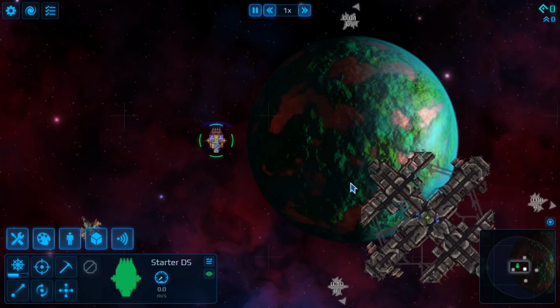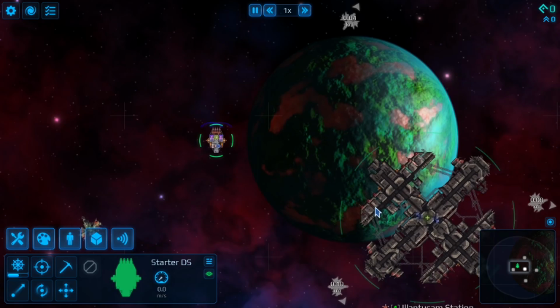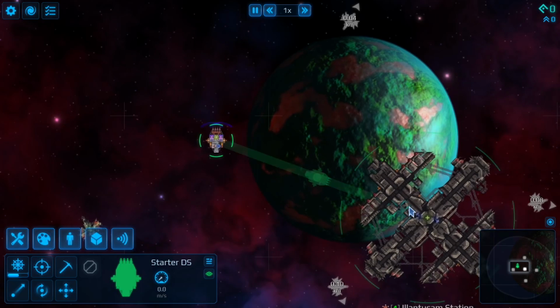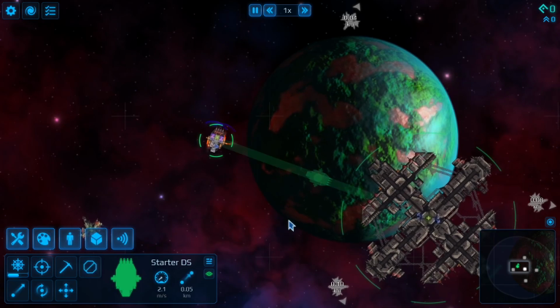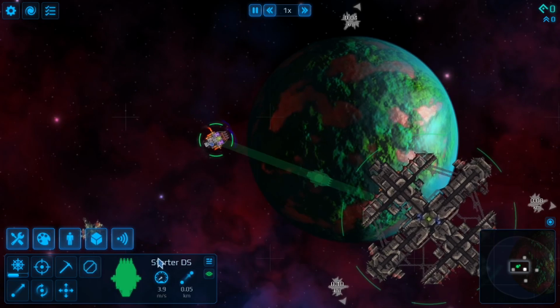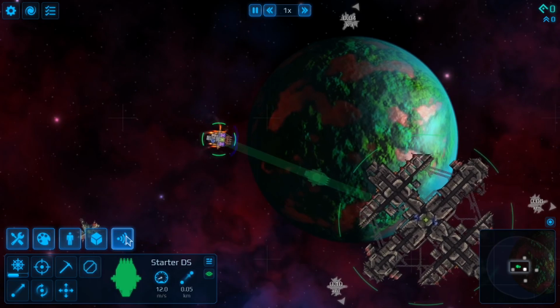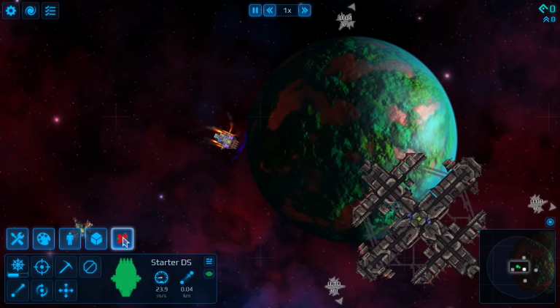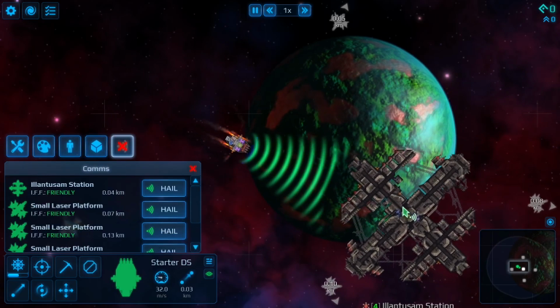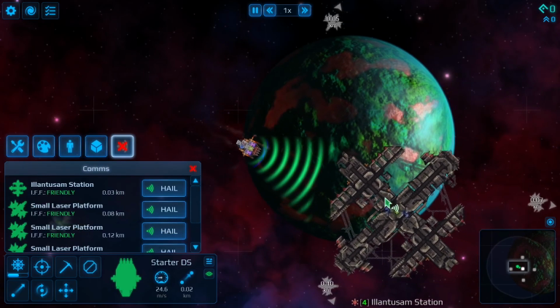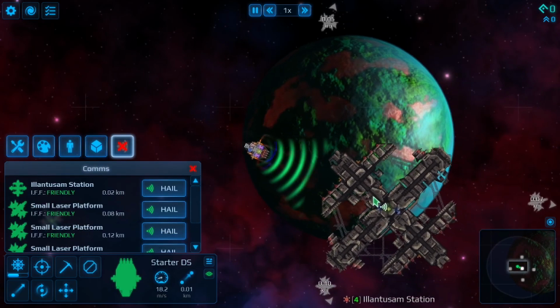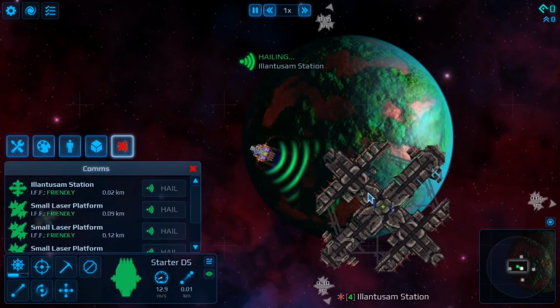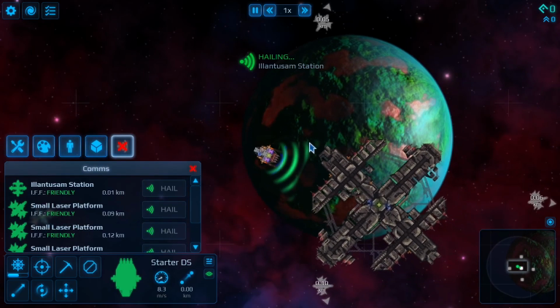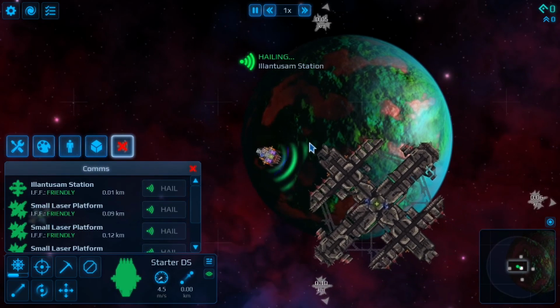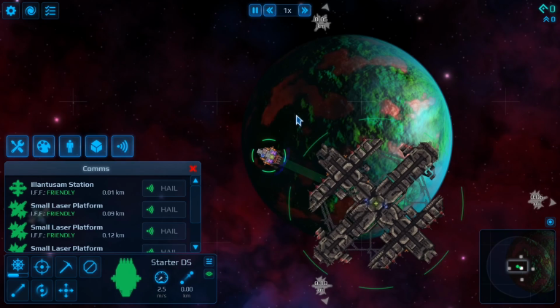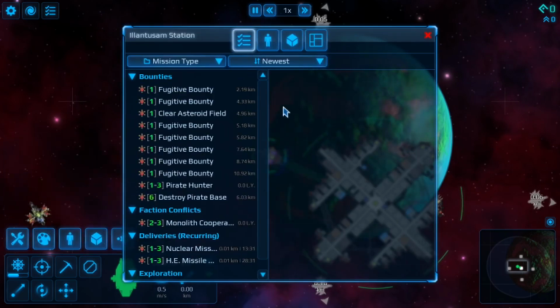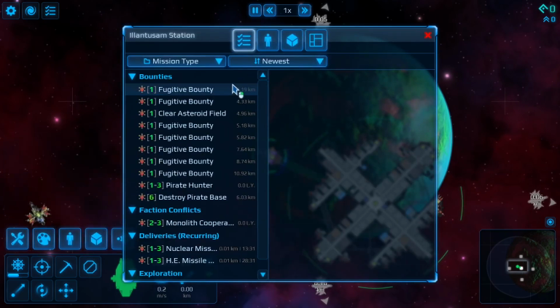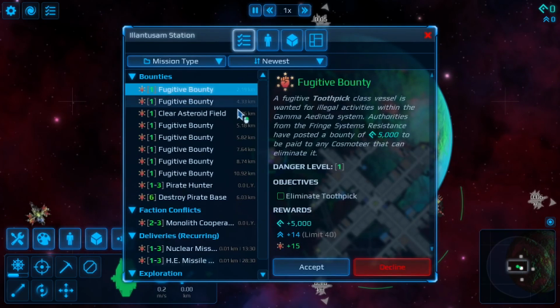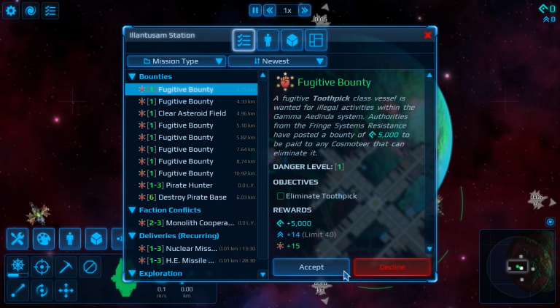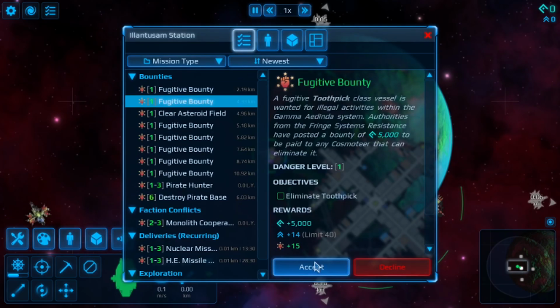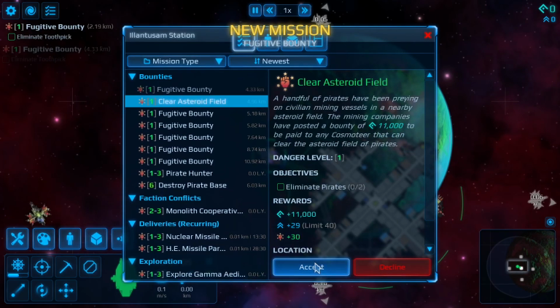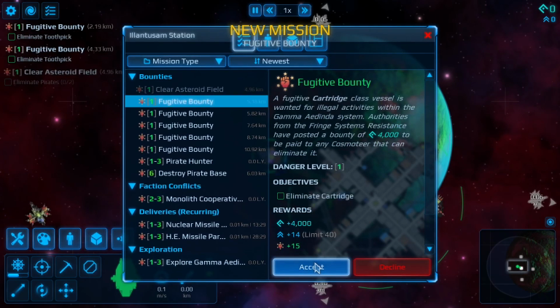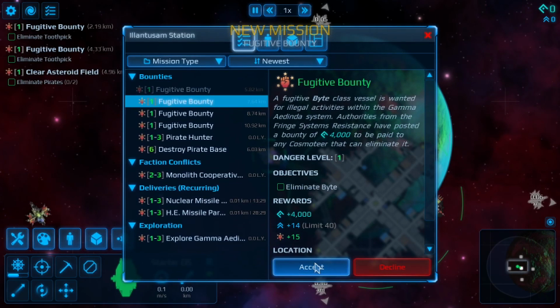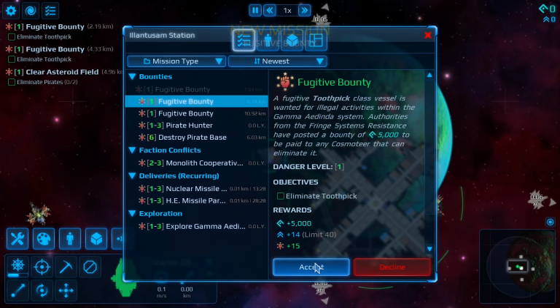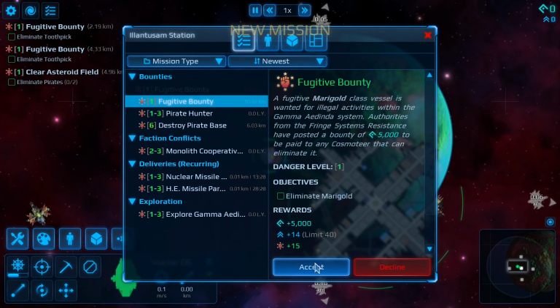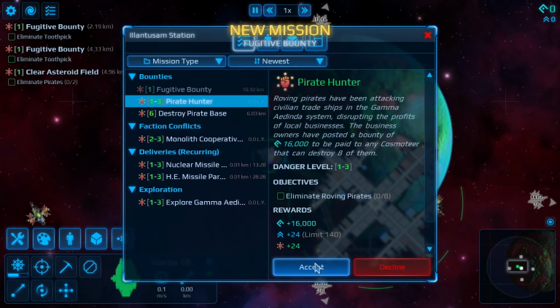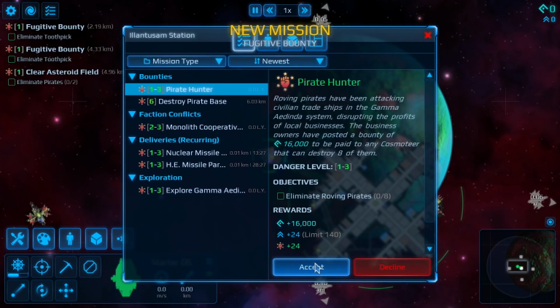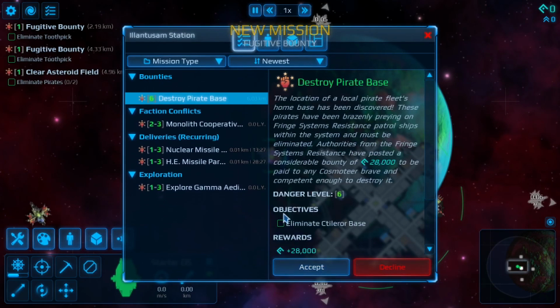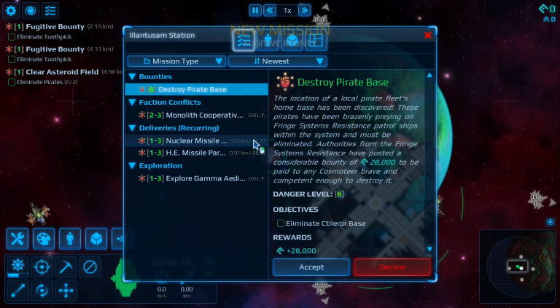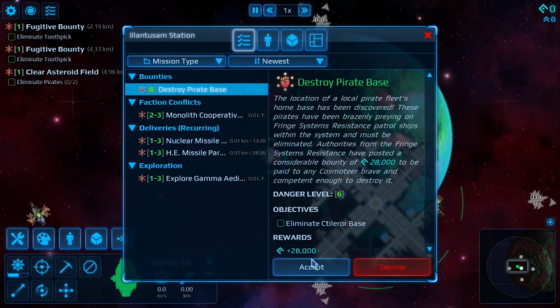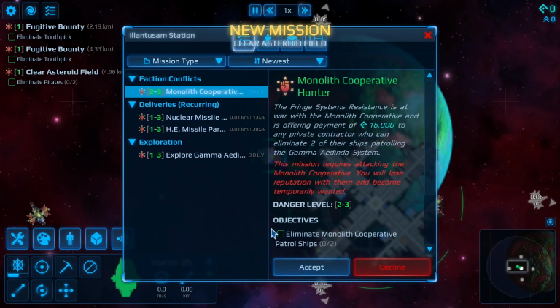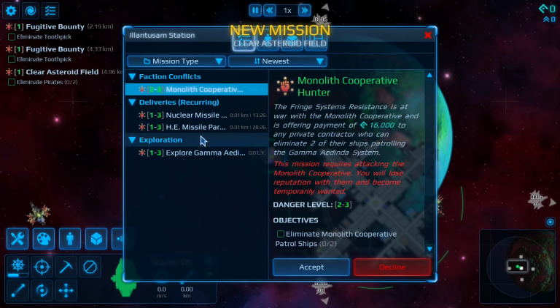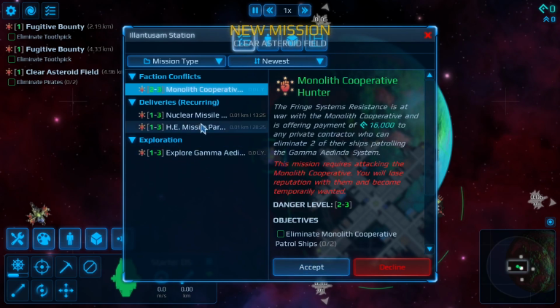Once you hop in the game, head to your nearest station, go there and pick up all the missions. I see people pick and choose one — you want to go for them all.